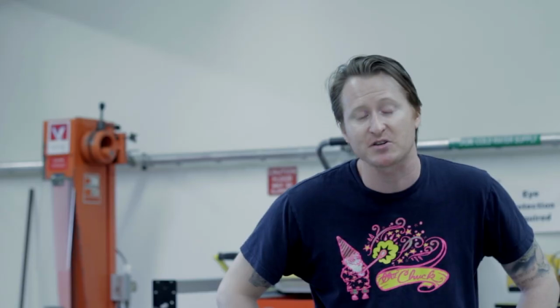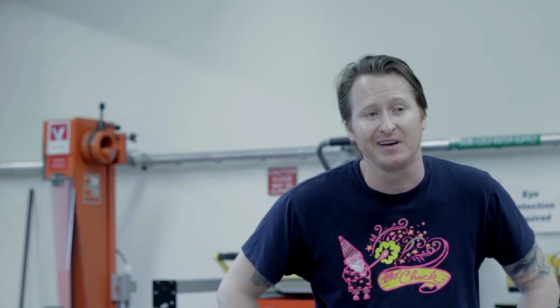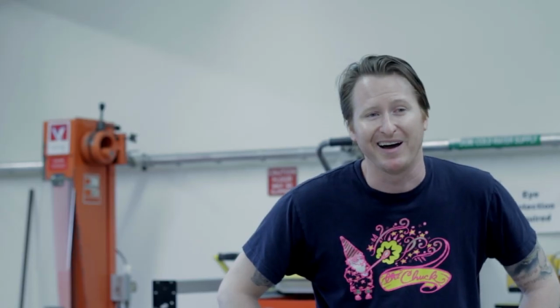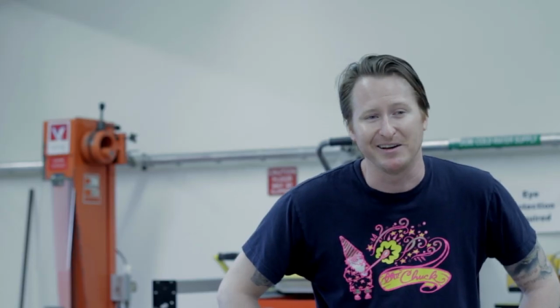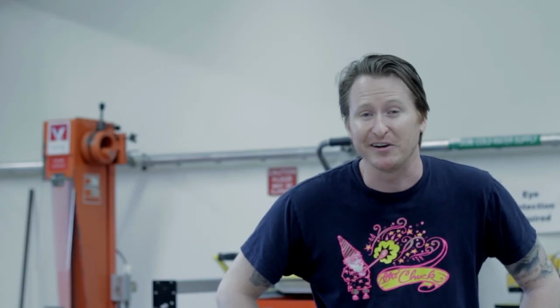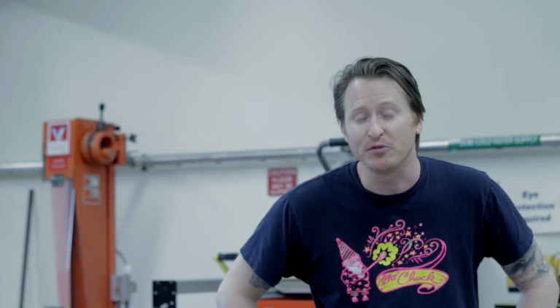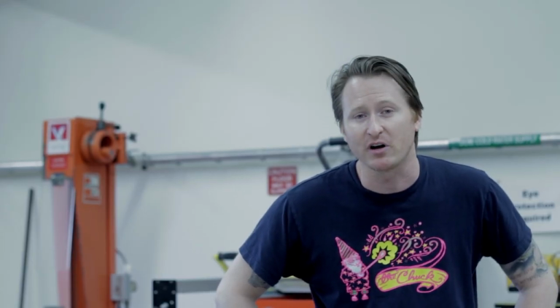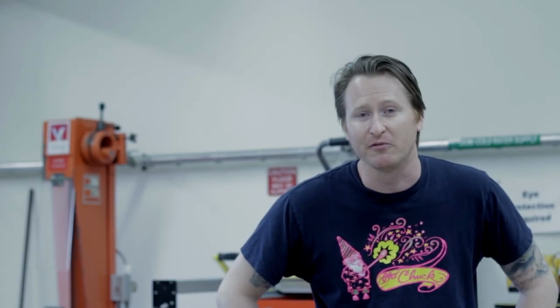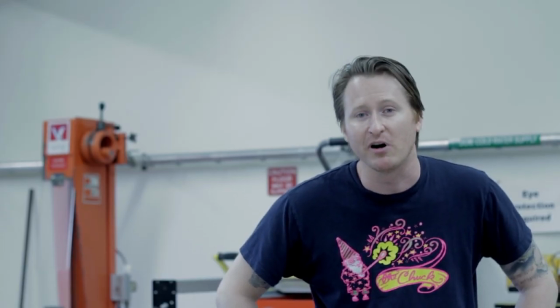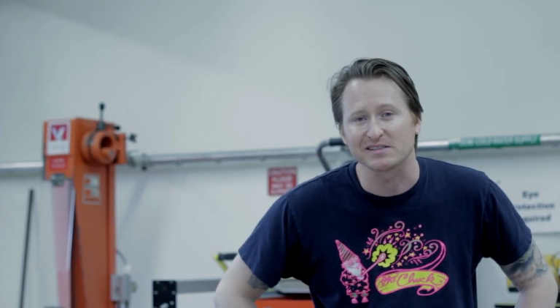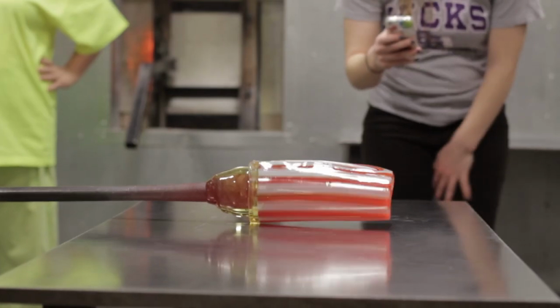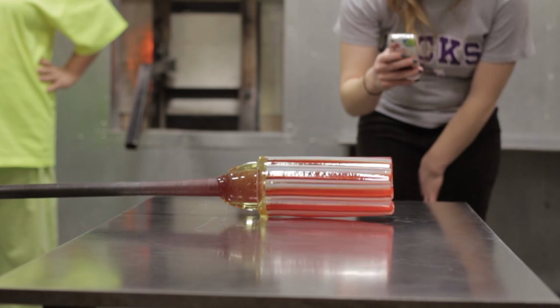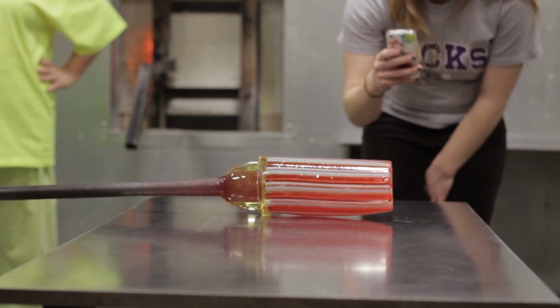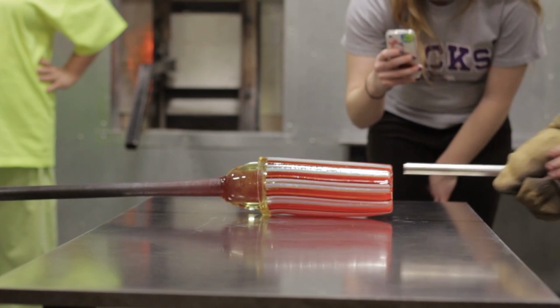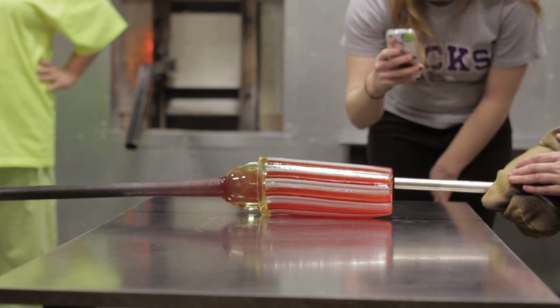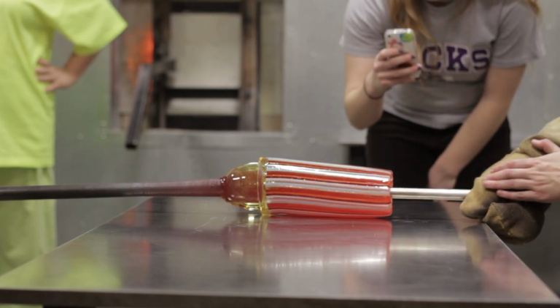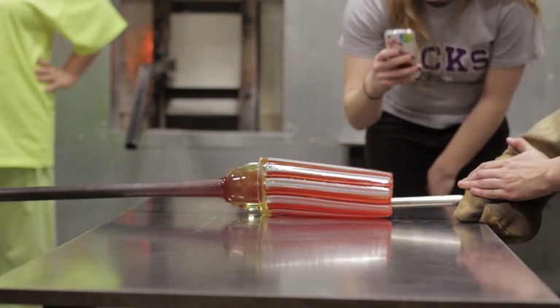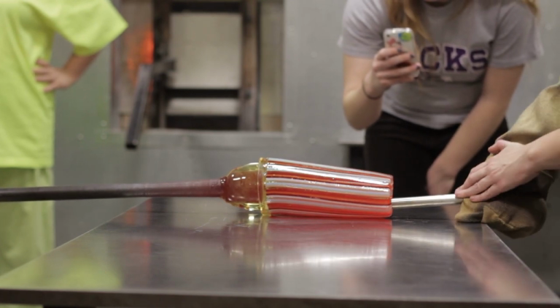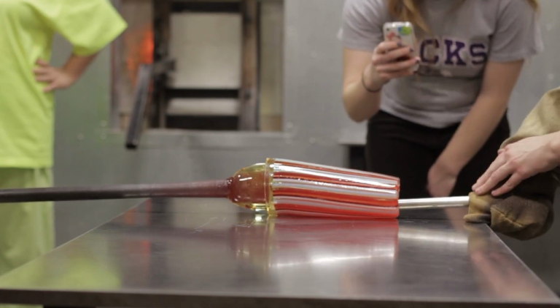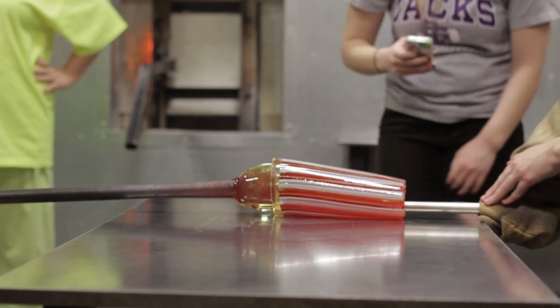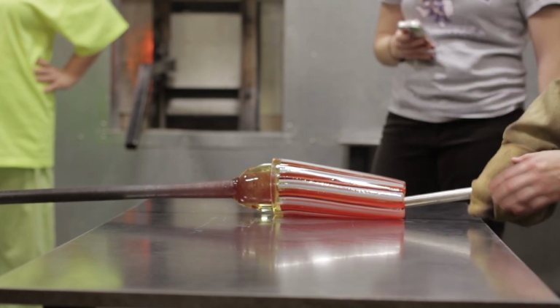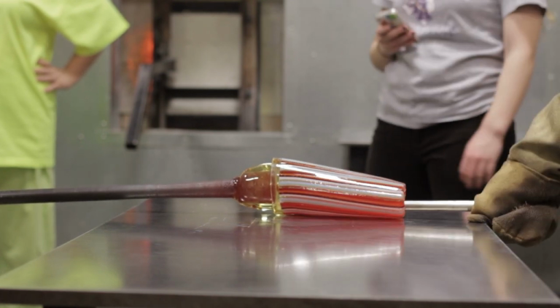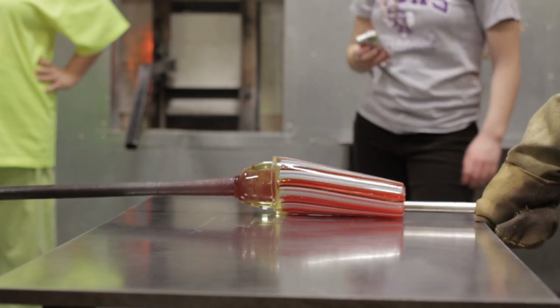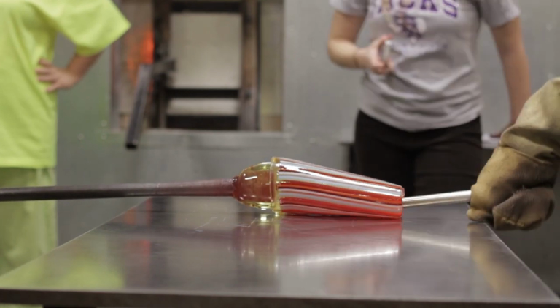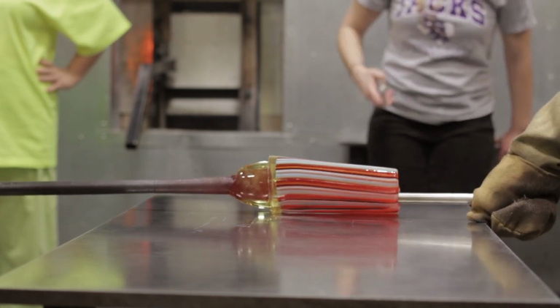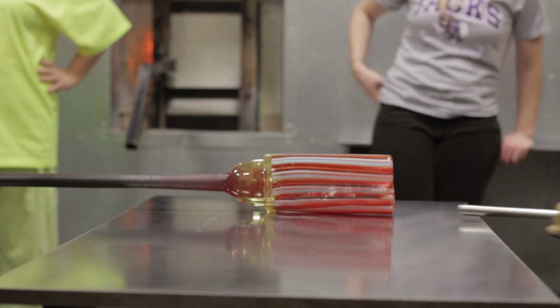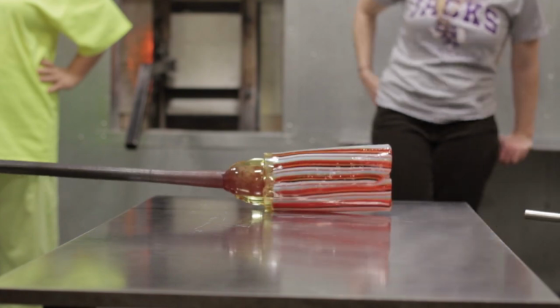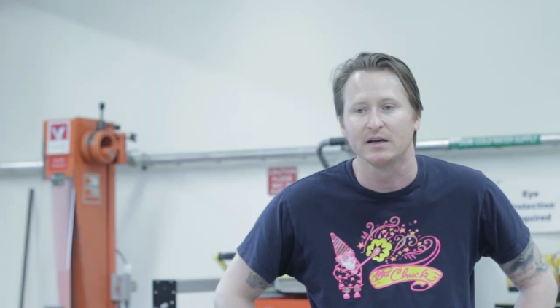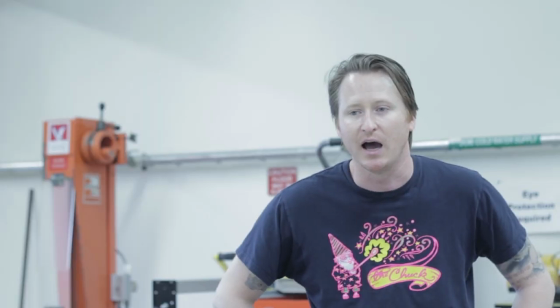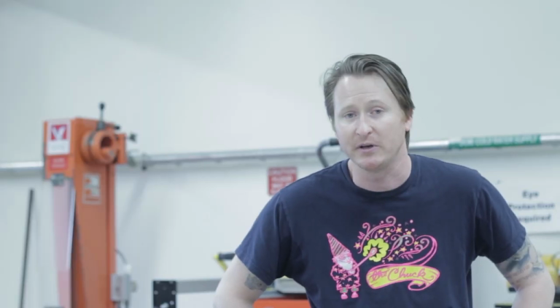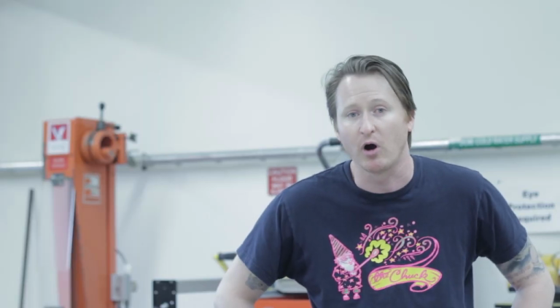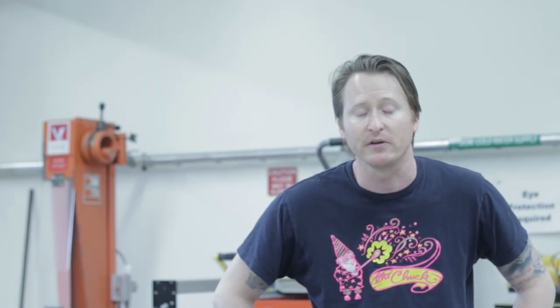She literally wrote the book on kiln-formed glass, and that's the book we use in our program here. So to have her here is priceless, it's fantastic. Whatever it costs, in my opinion it's well worth it.